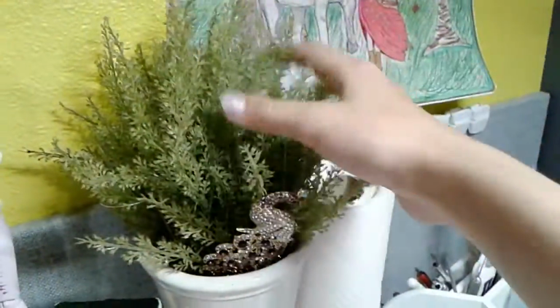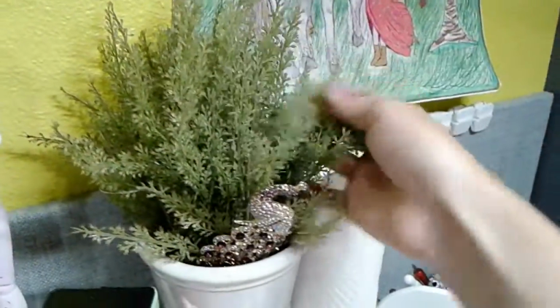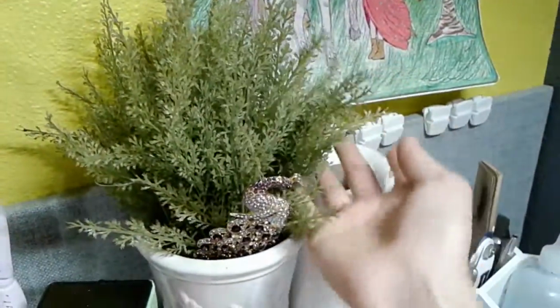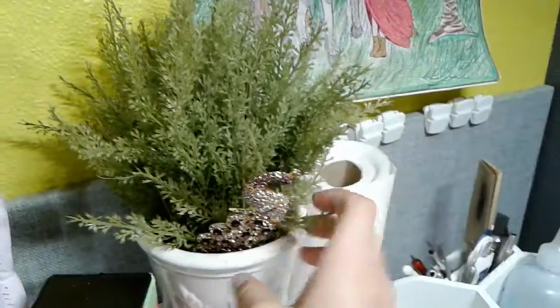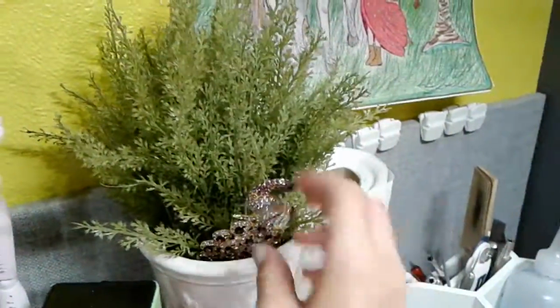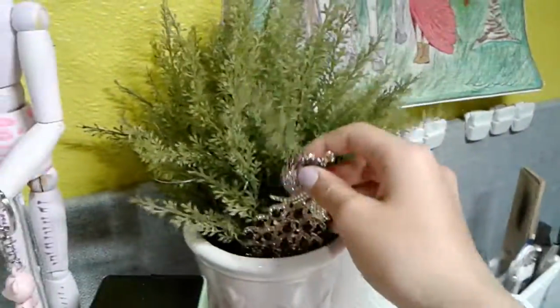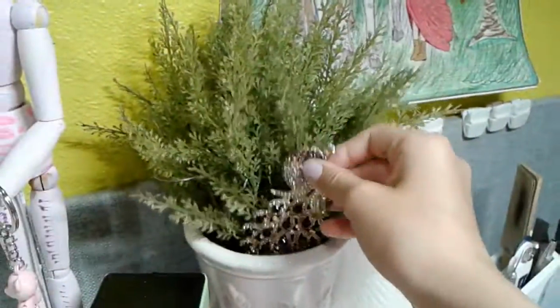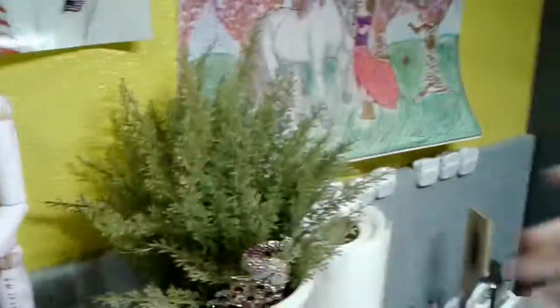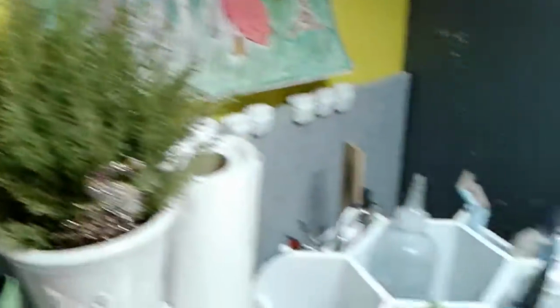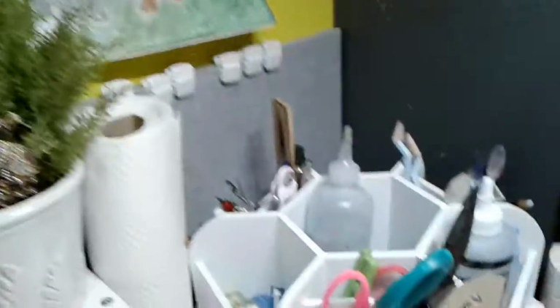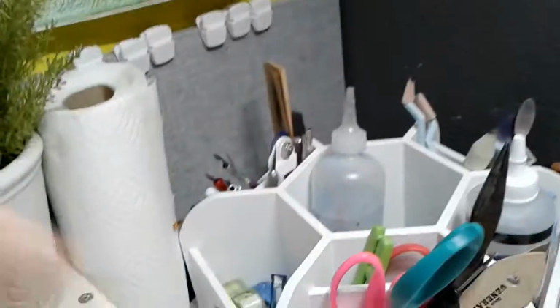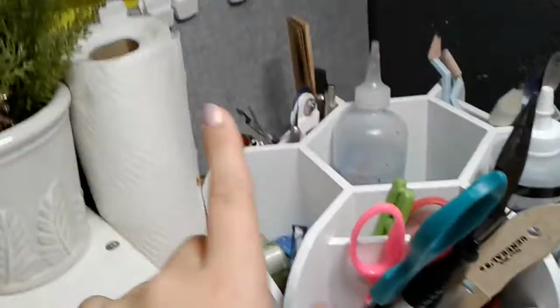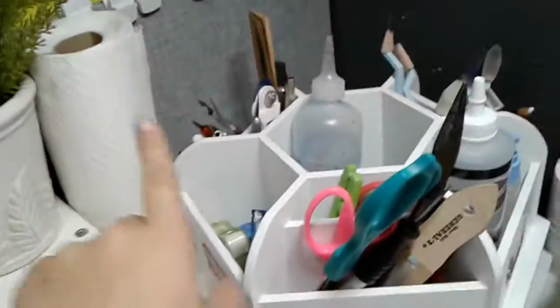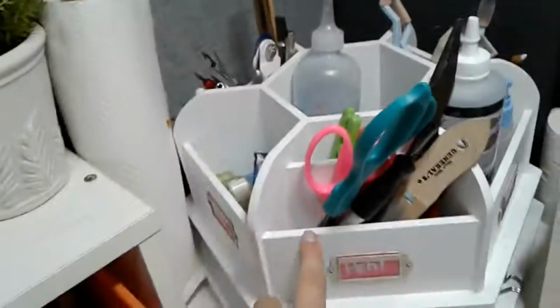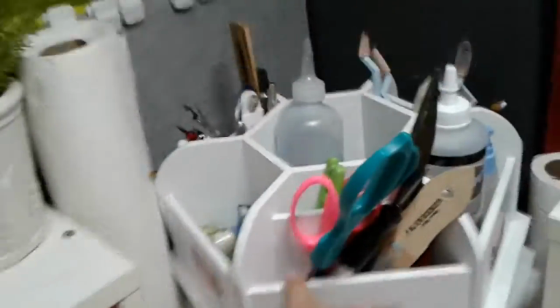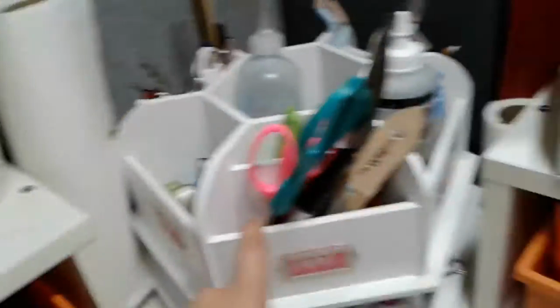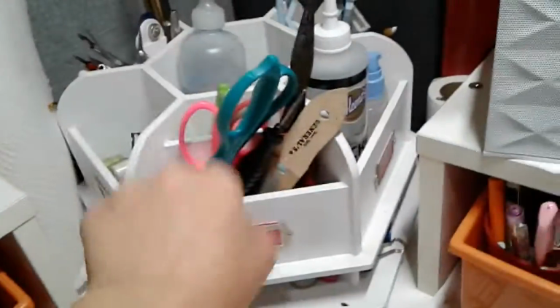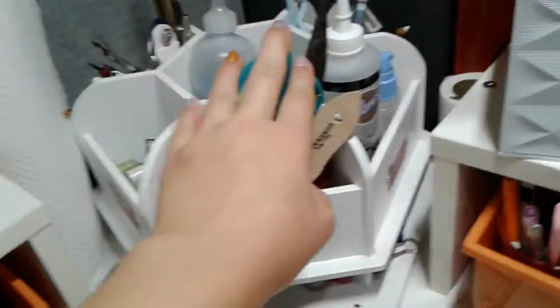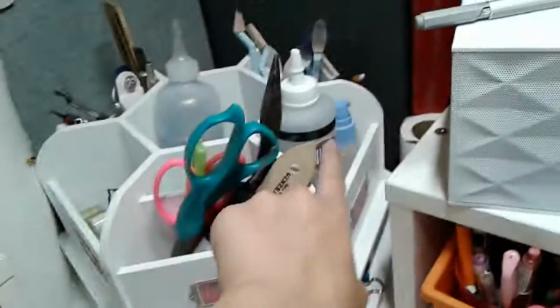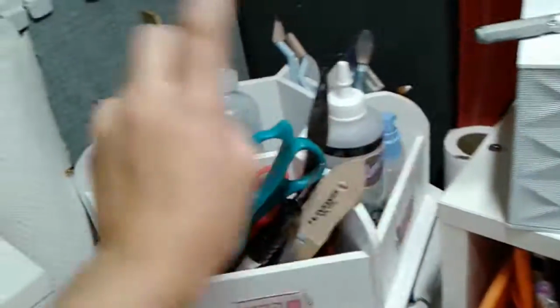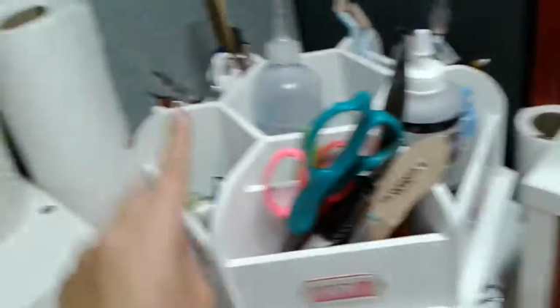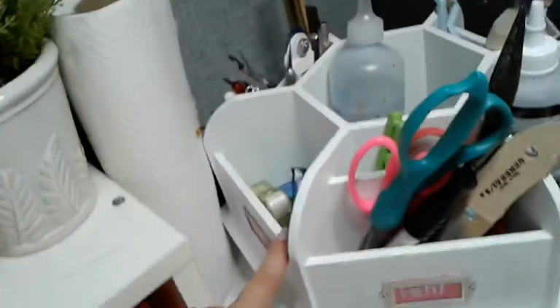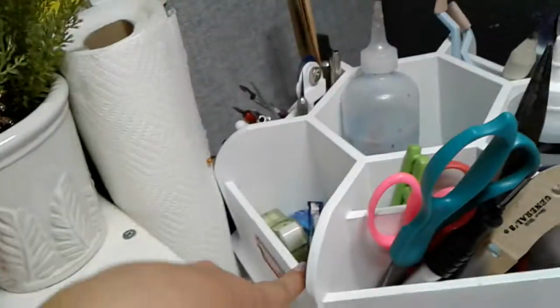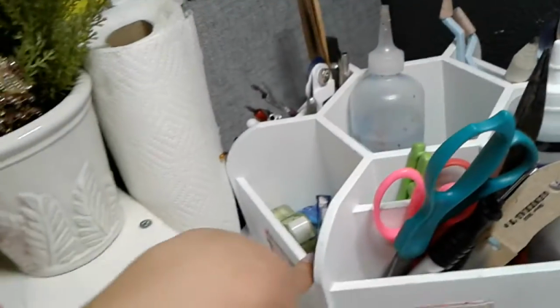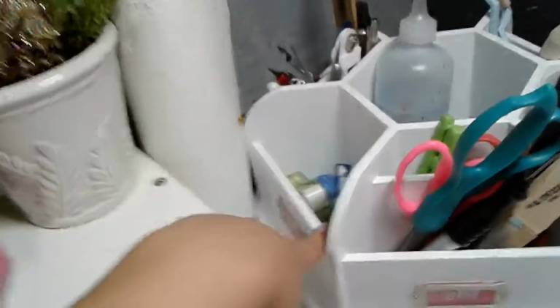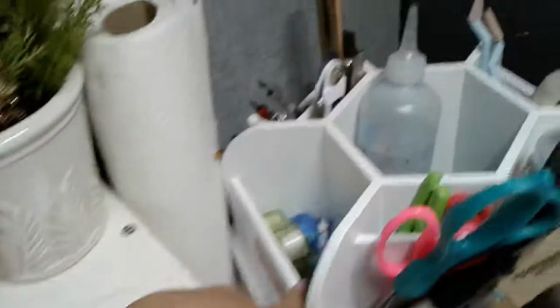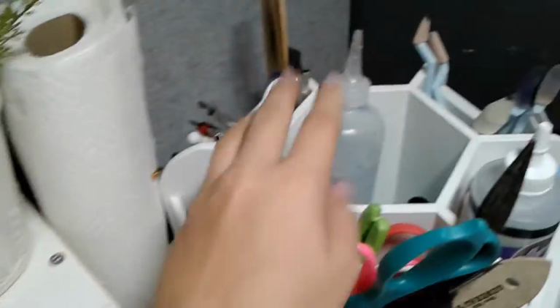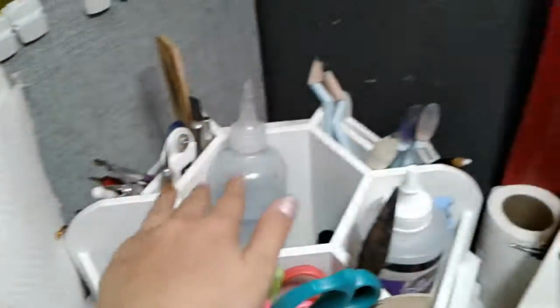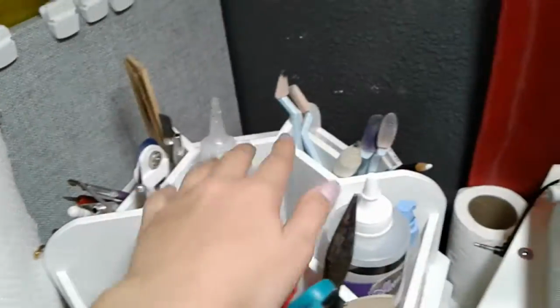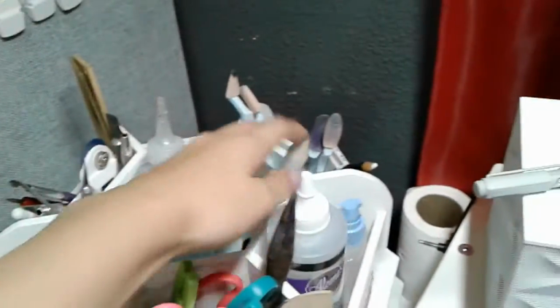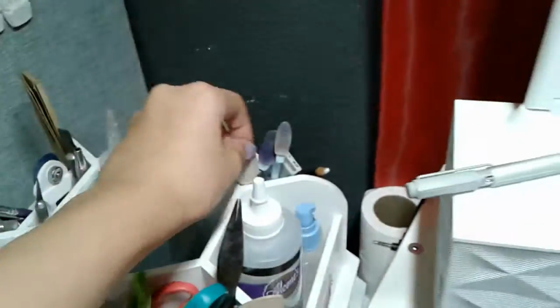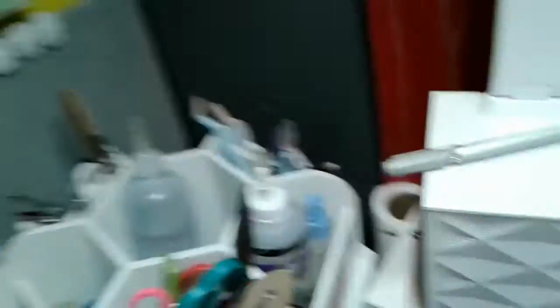Right here I have this really cool fake plant and a diamond bird. And I have some paper towels over there. And my lazy susan — I have scissors, glue, water, some white out pens, some exacto knives, and some blenders.